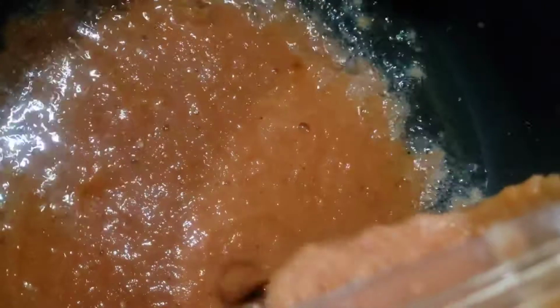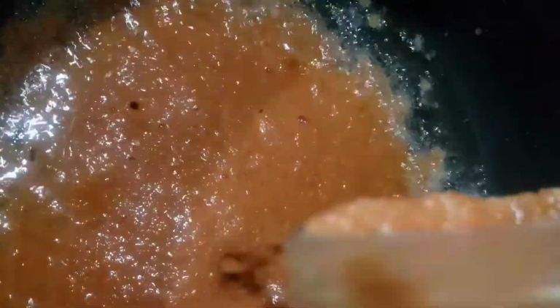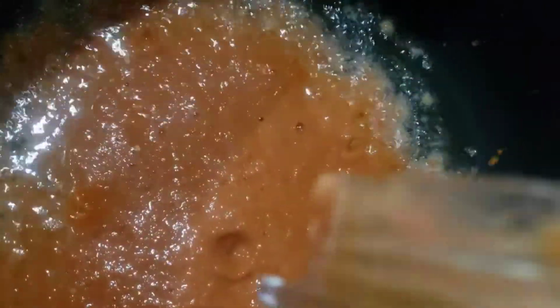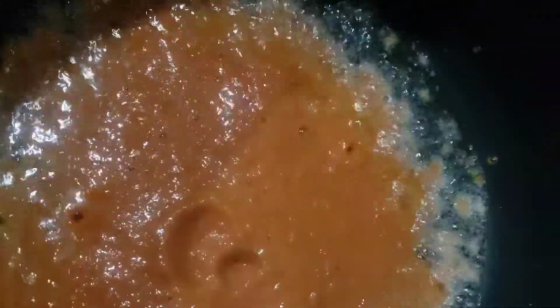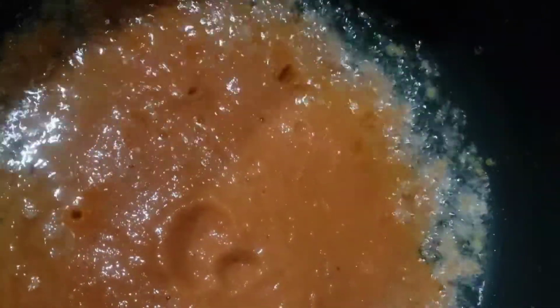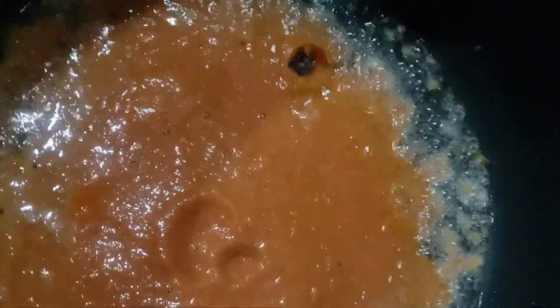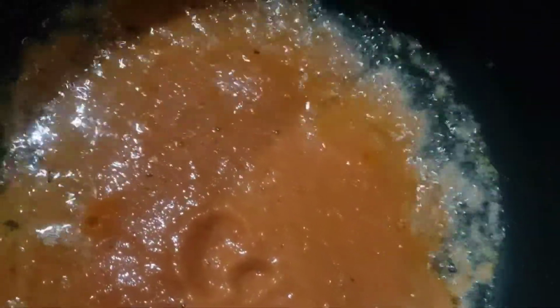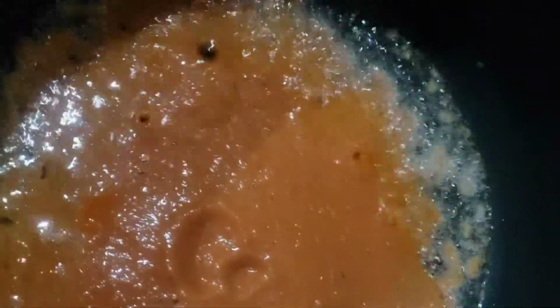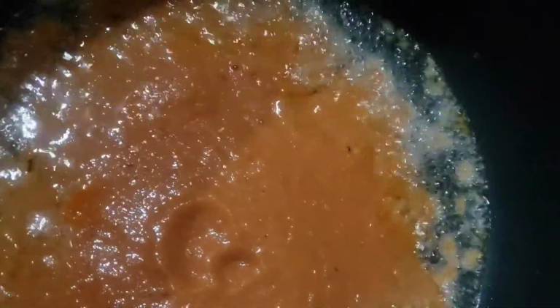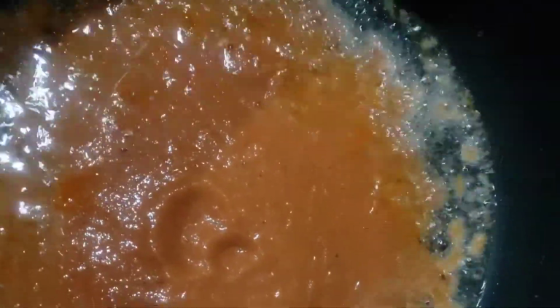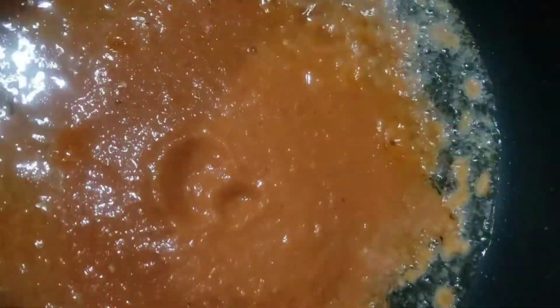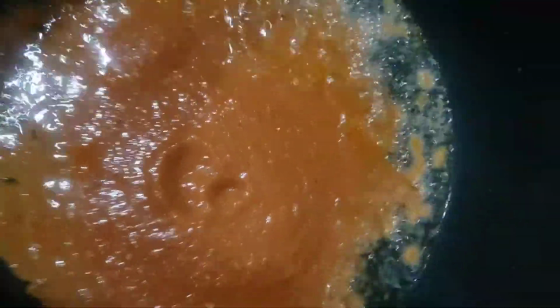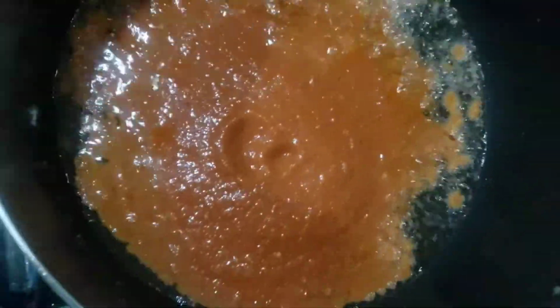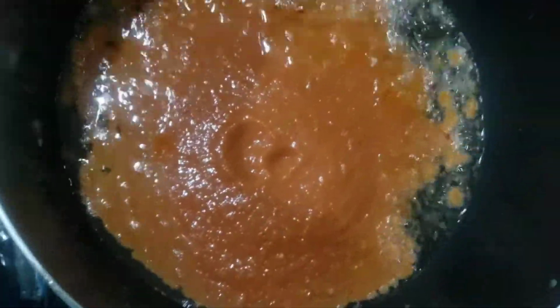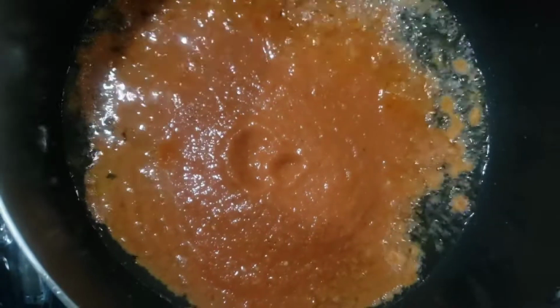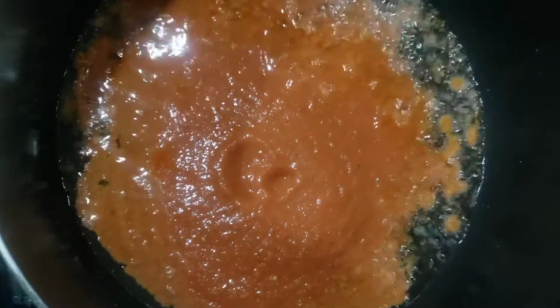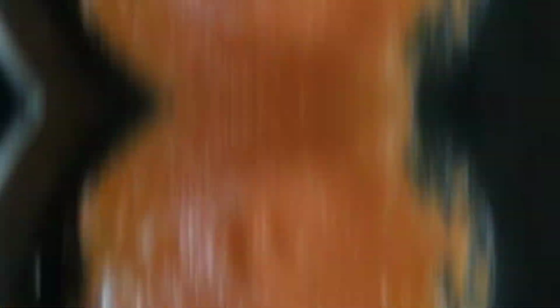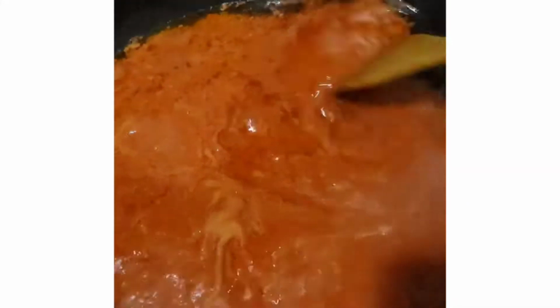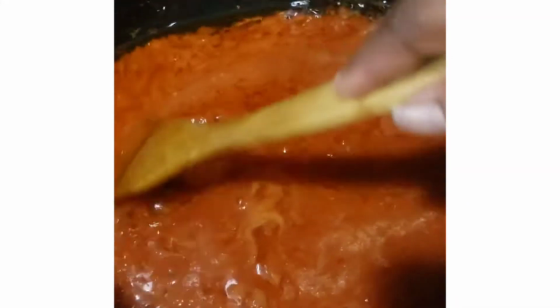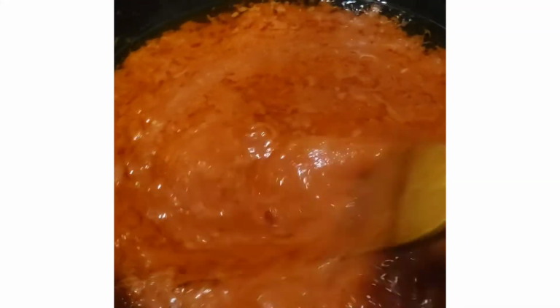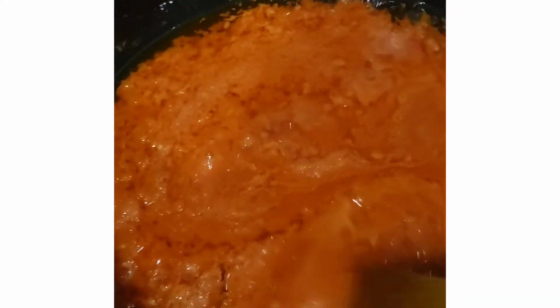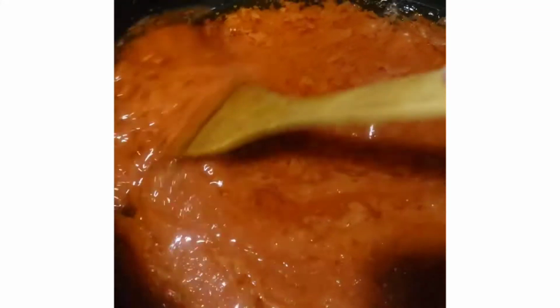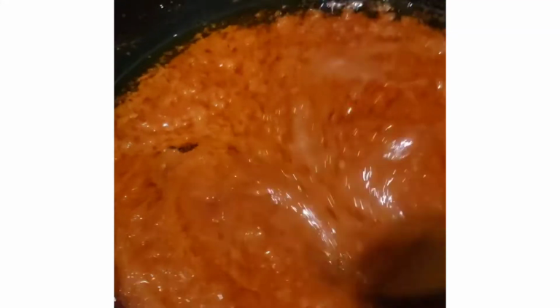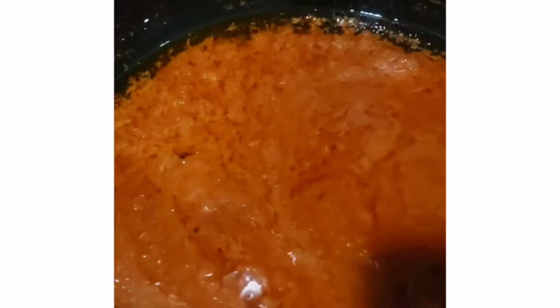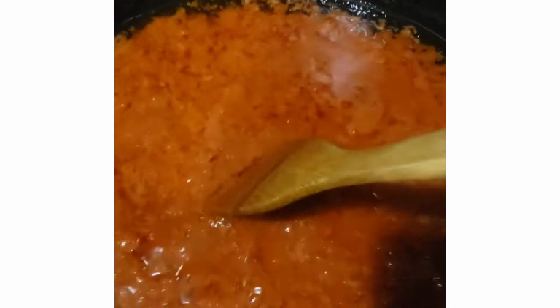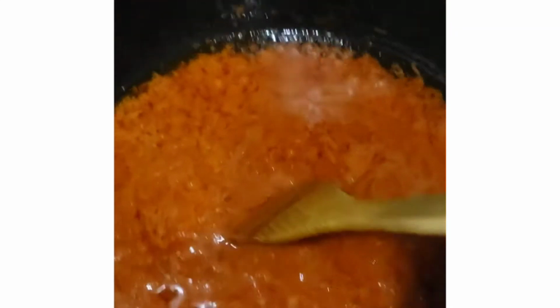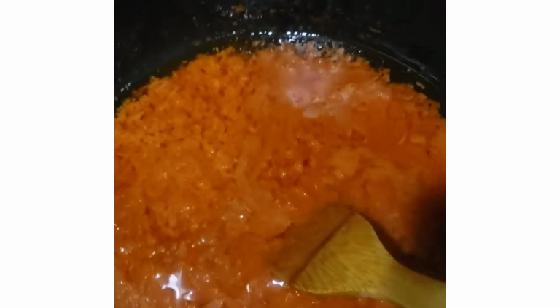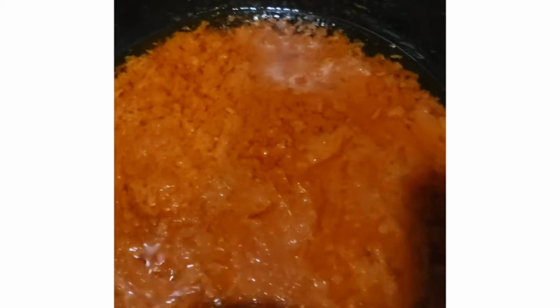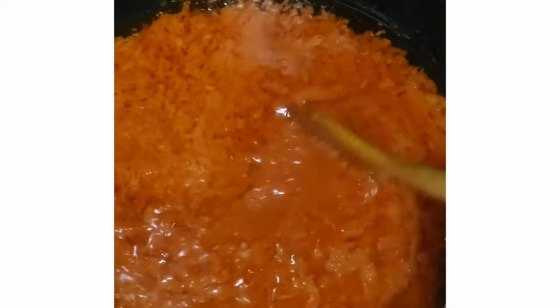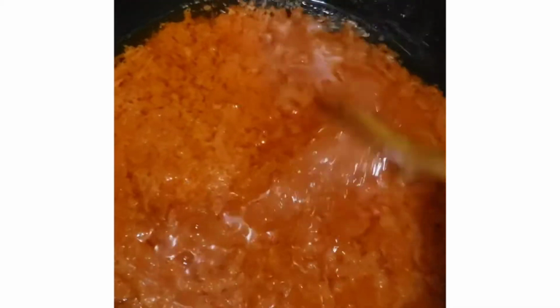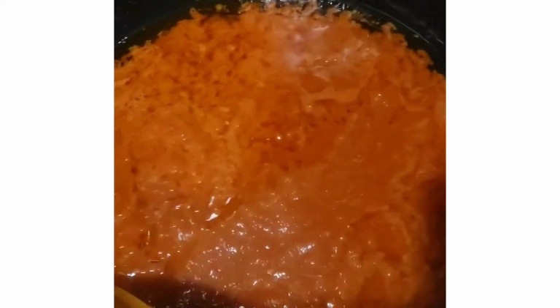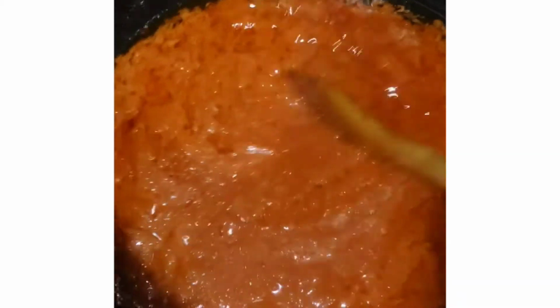I don't follow the normal process of cutting onions, frying it, then adding the paste. I ain't got time for that, I have so much stuff to do. So here we go, I put it in the pot, have it fry, sauté all the way down.